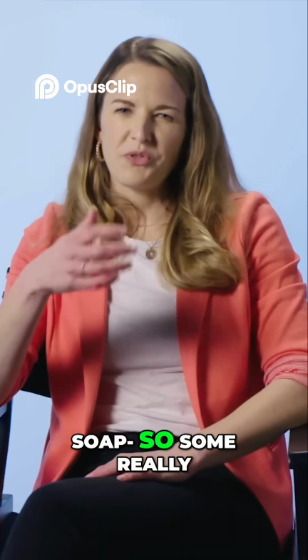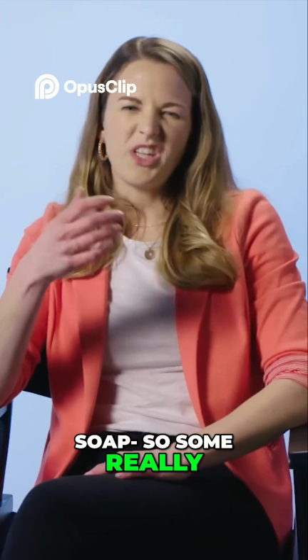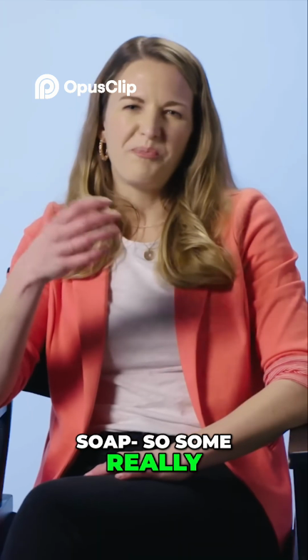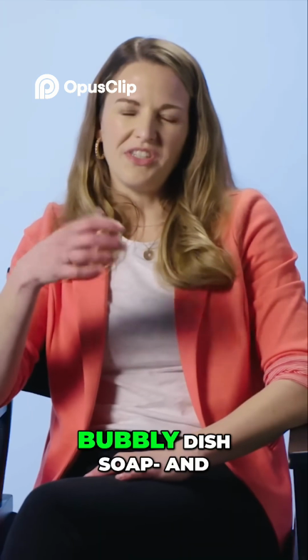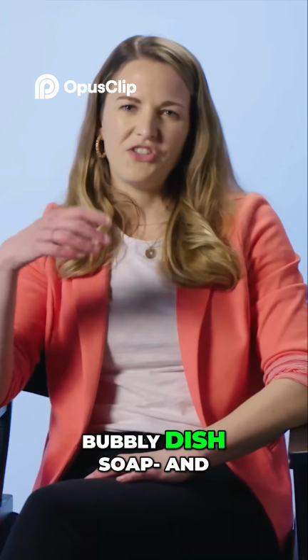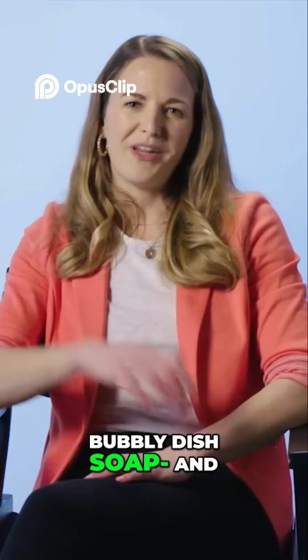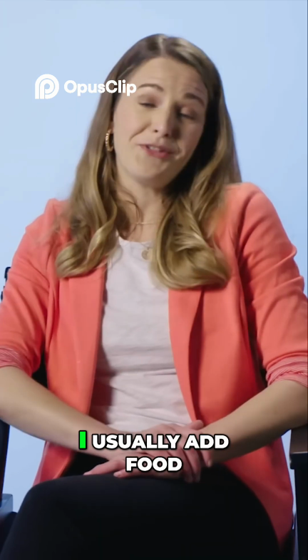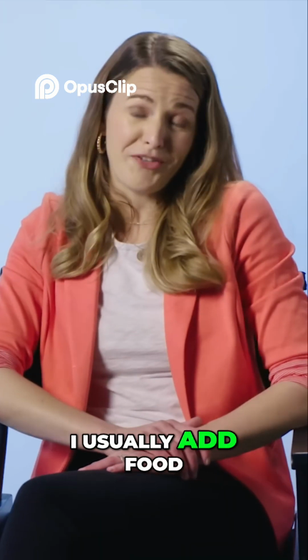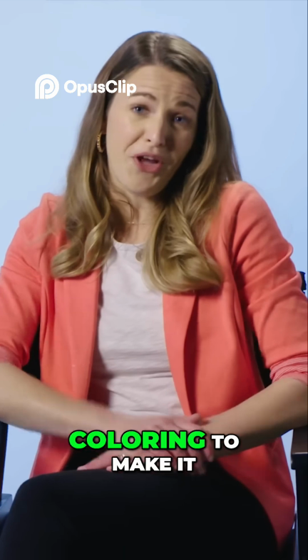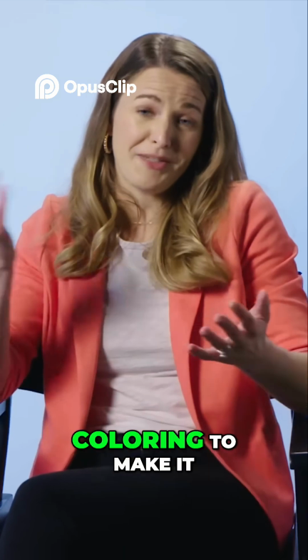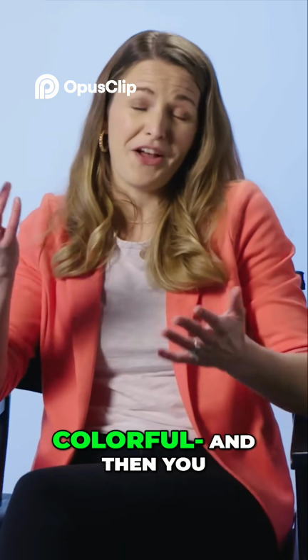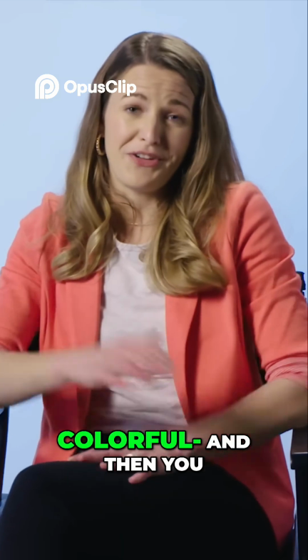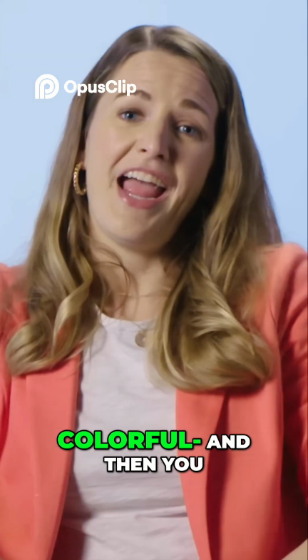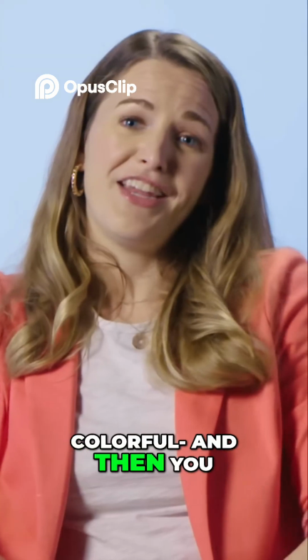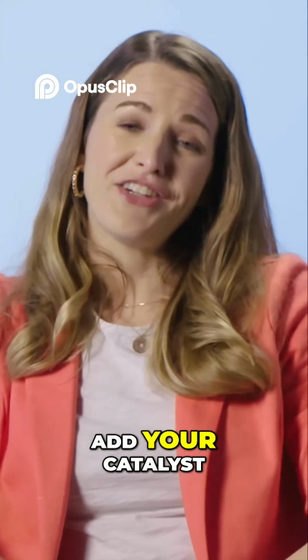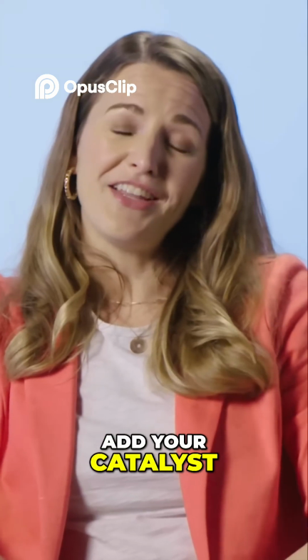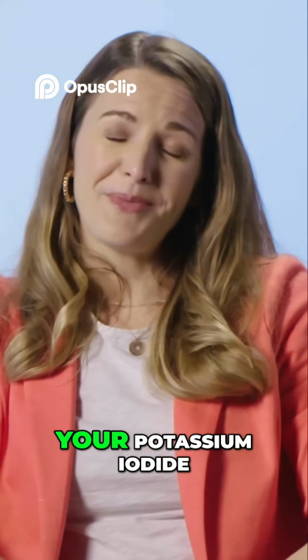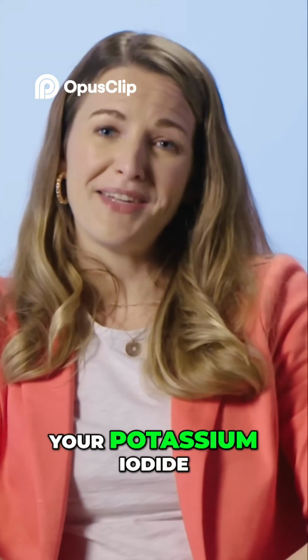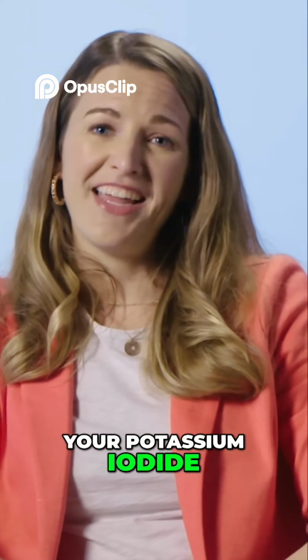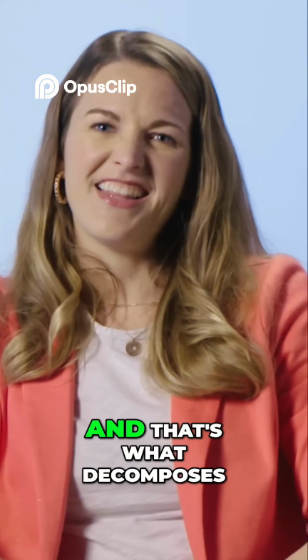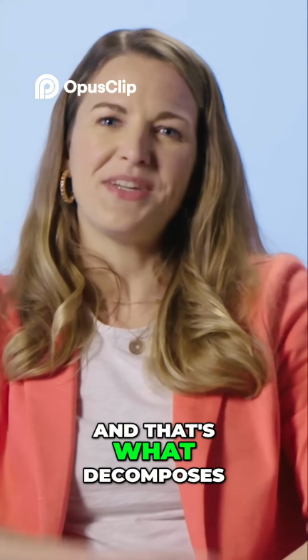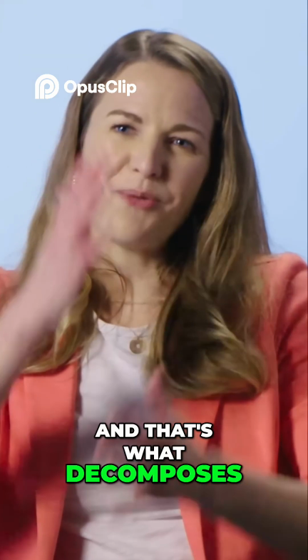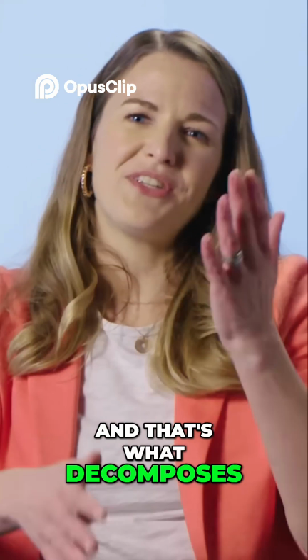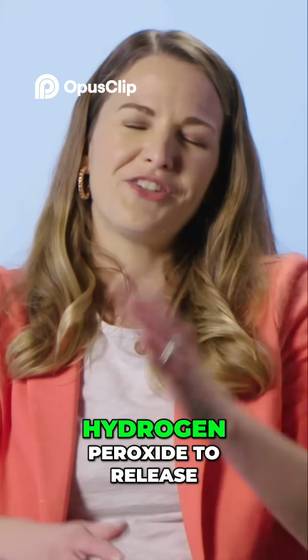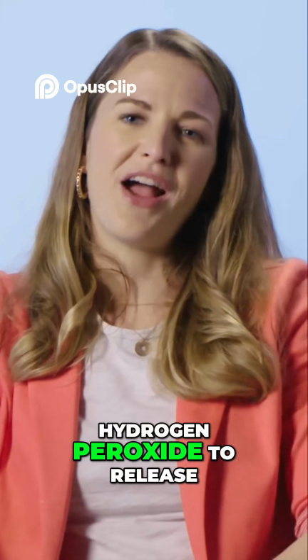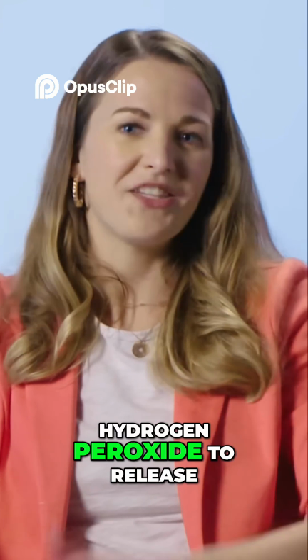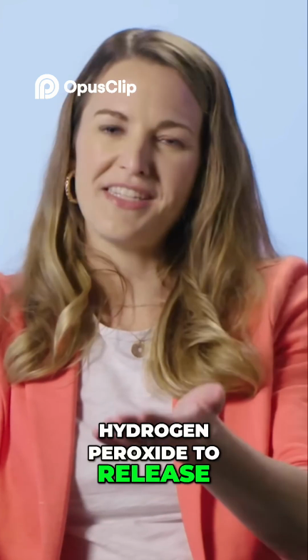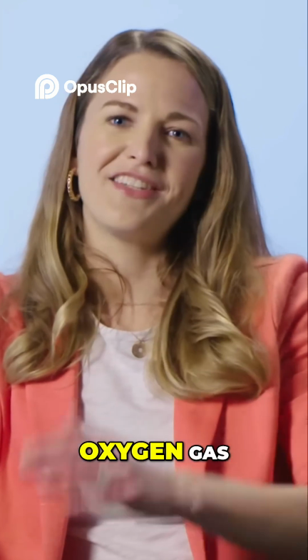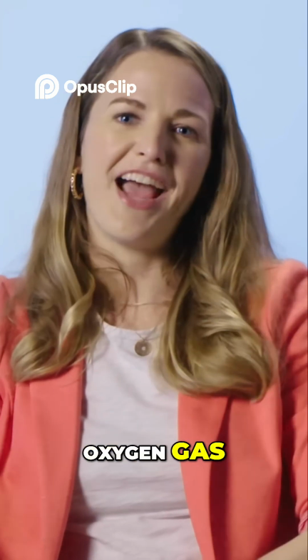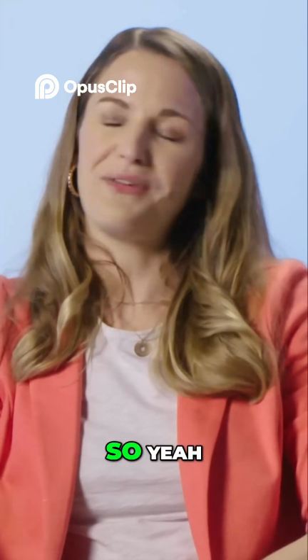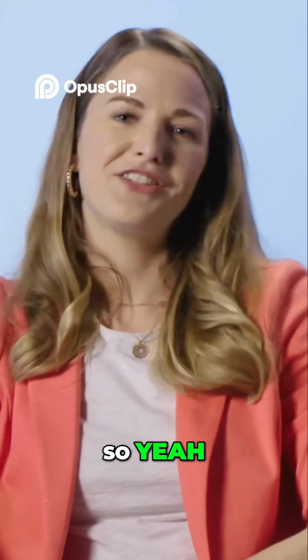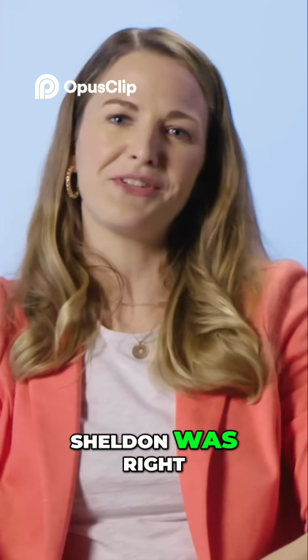Some really bubbly dish soap, and I usually add food coloring to make it colorful. Then you add your catalyst, your potassium iodide, and that's what decomposes hydrogen peroxide to release oxygen gas. So yeah, Sheldon was right.